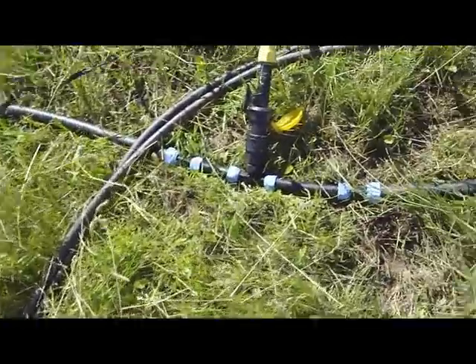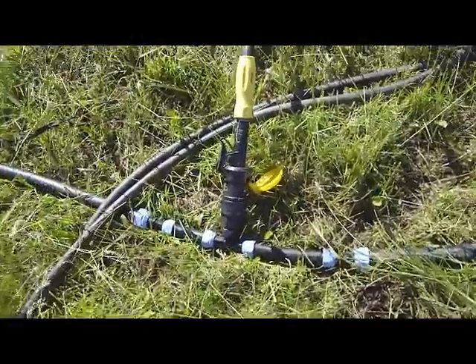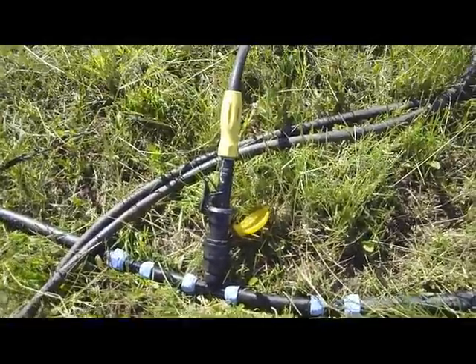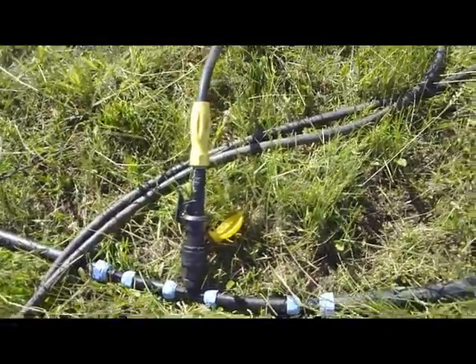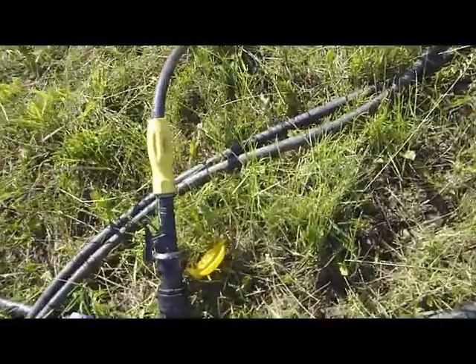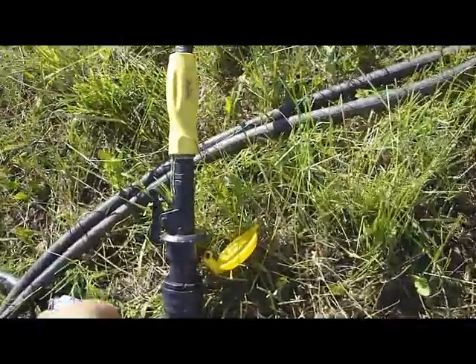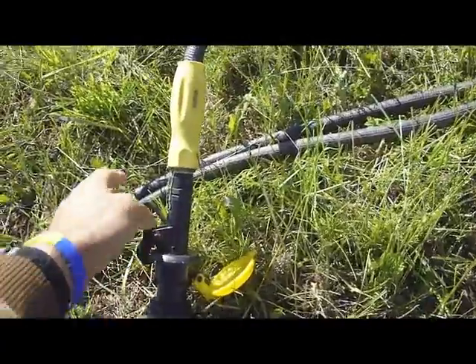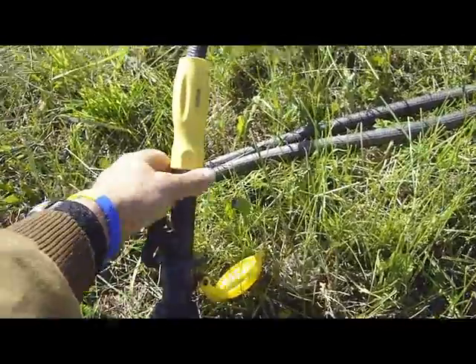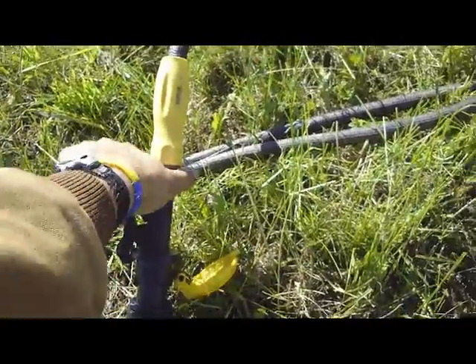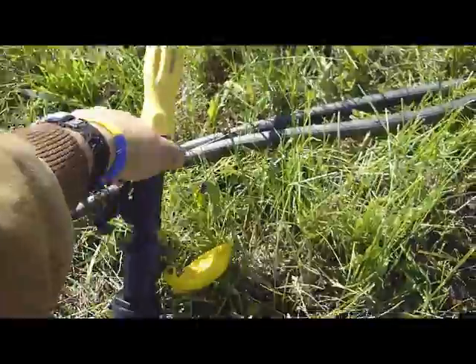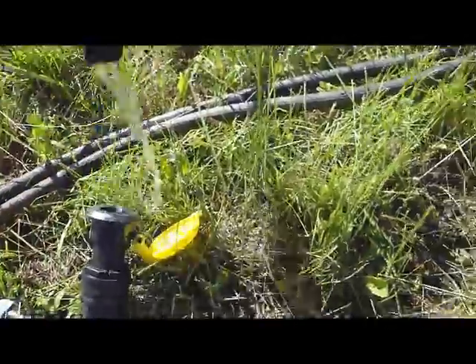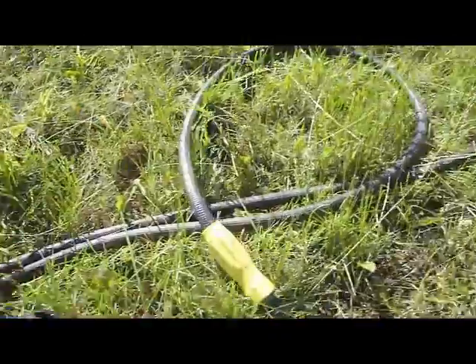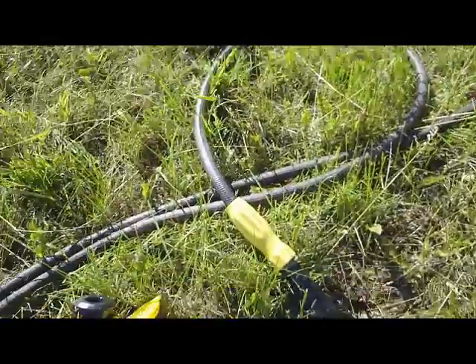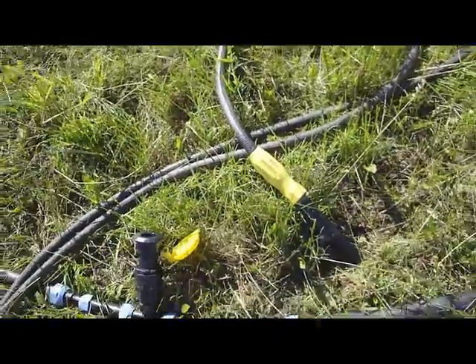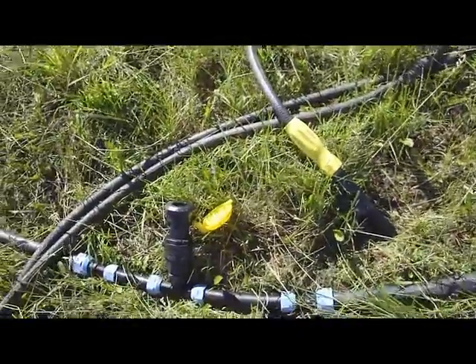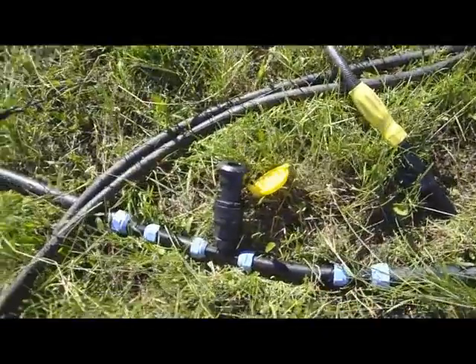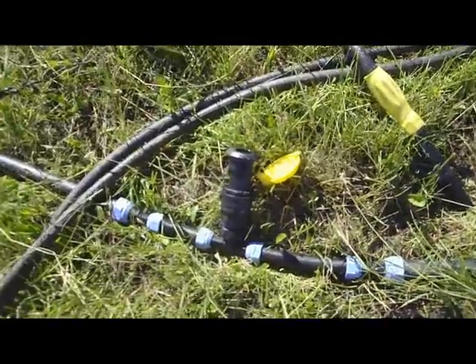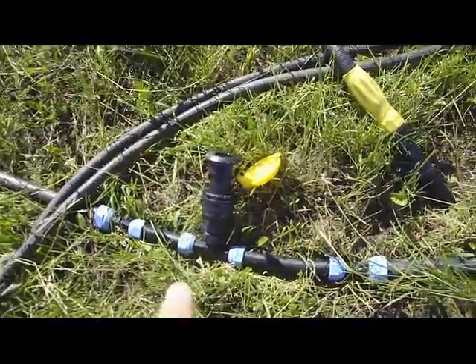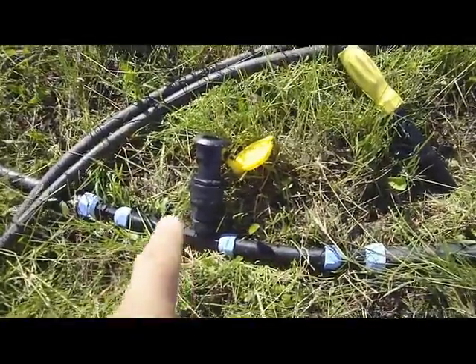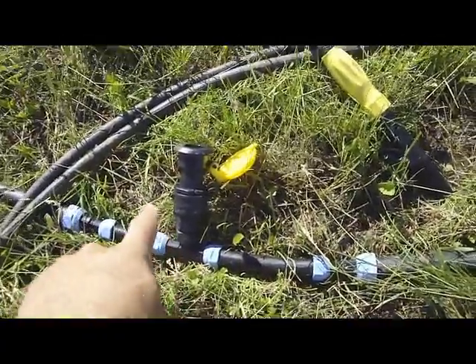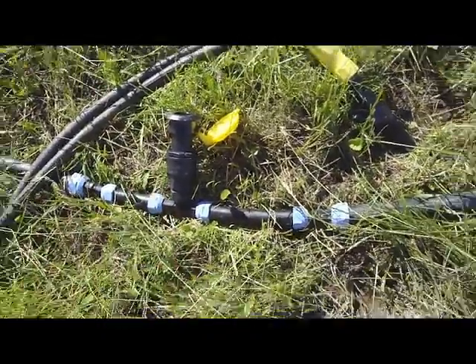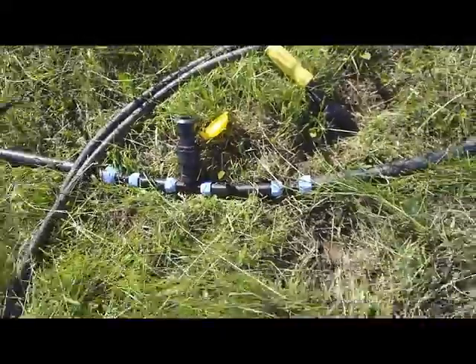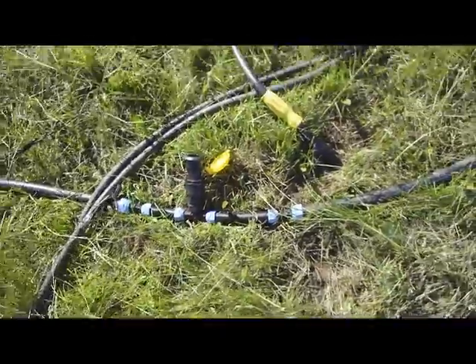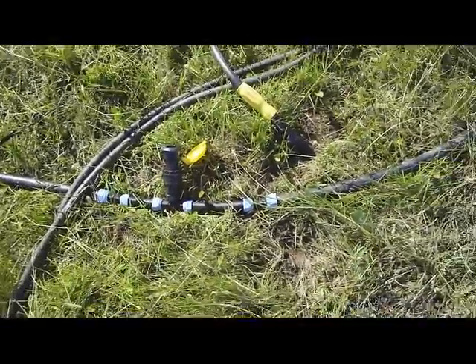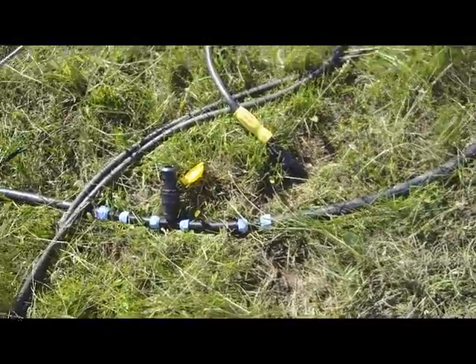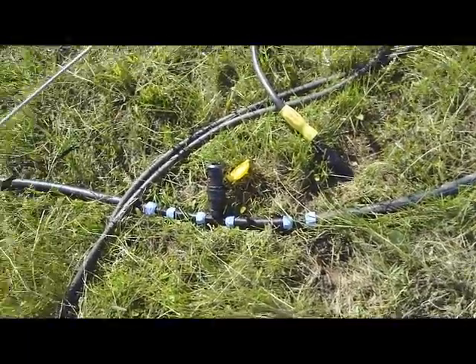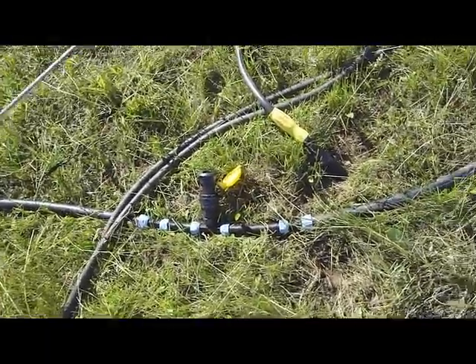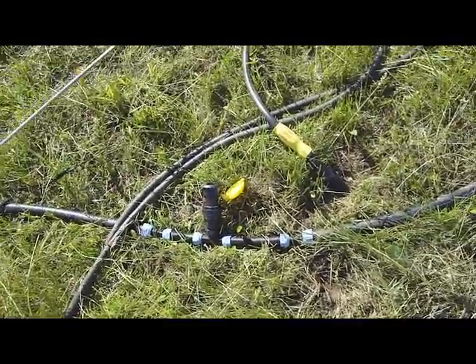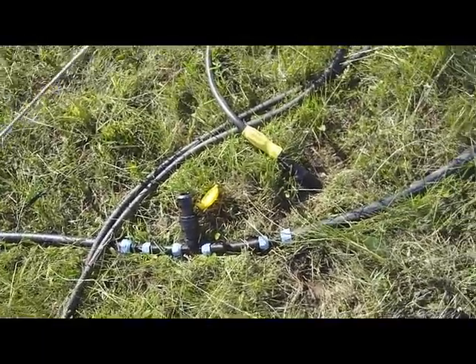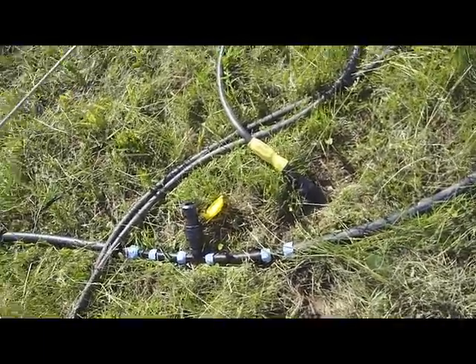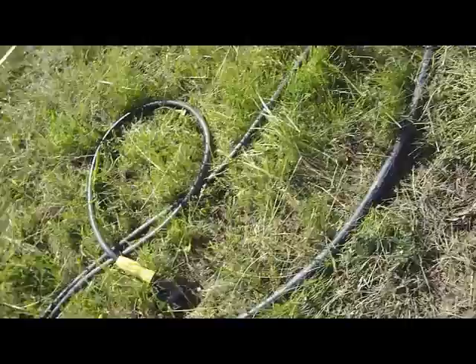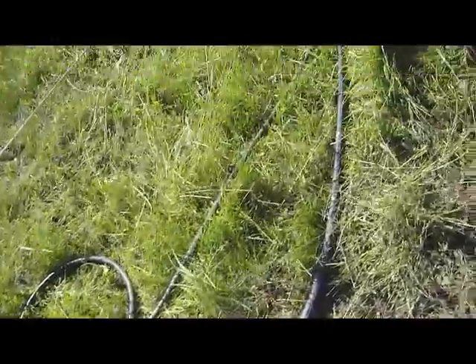When we come up here, we have a quick disconnector. So for me to move it, all I do is press that and it pops apart. I've got risers like this every 150 feet along here, so I don't have to turn any valves or anything like that.